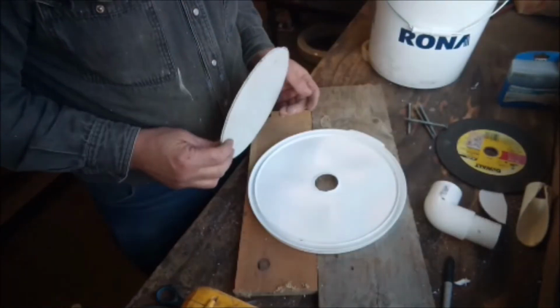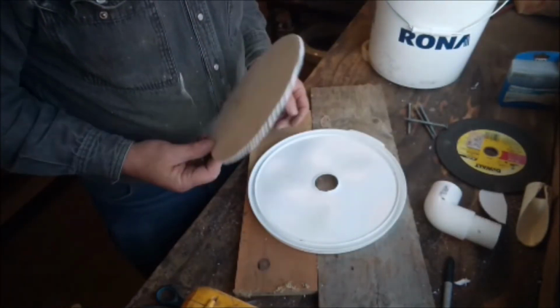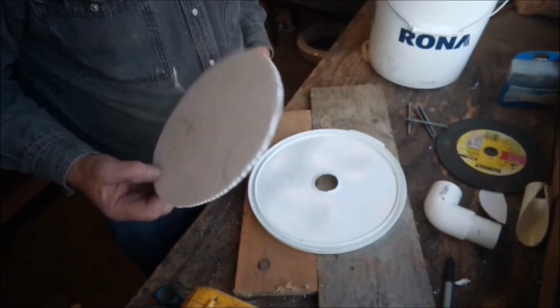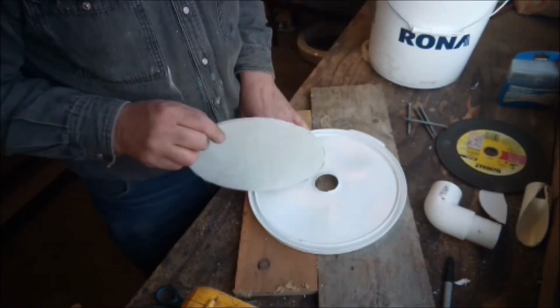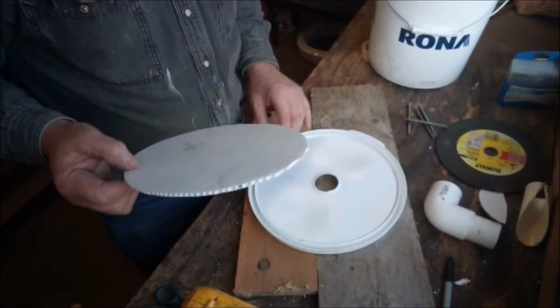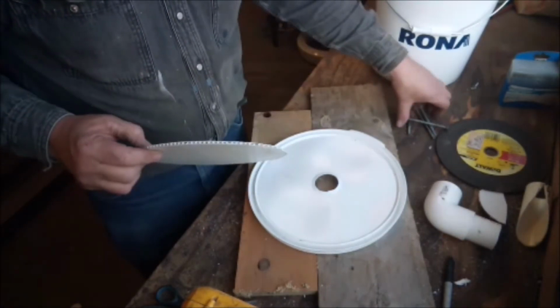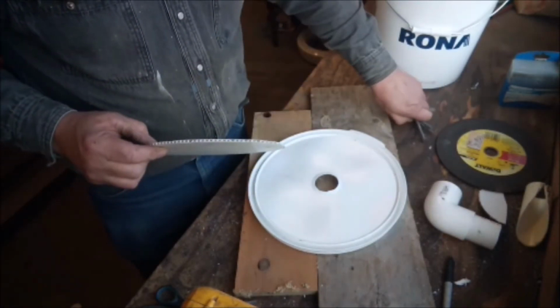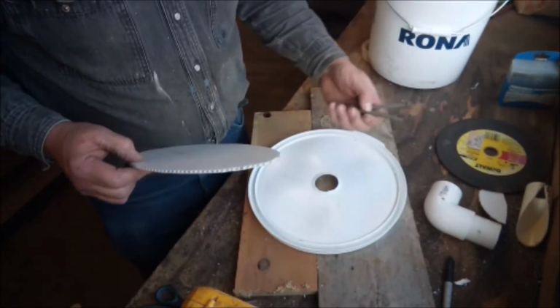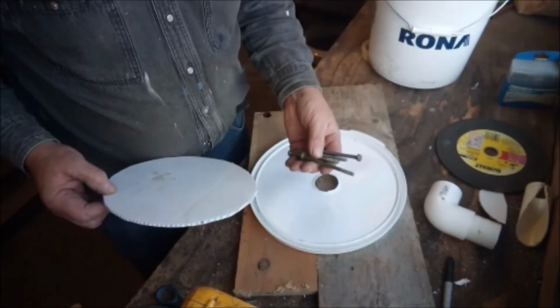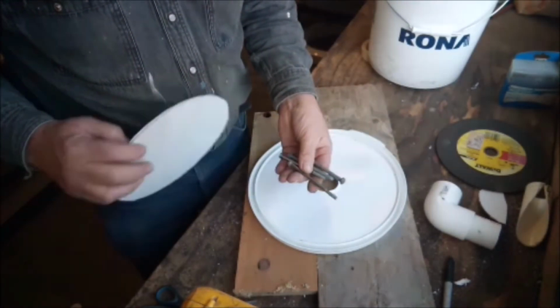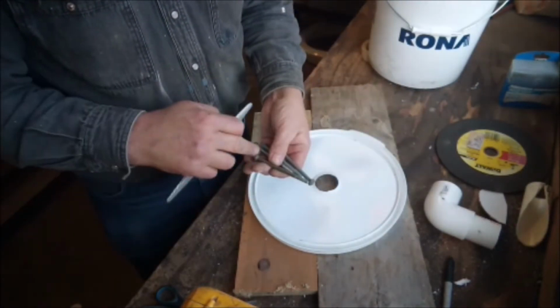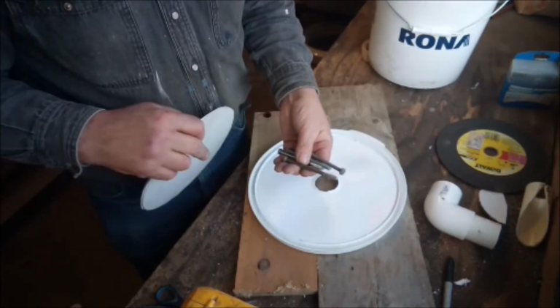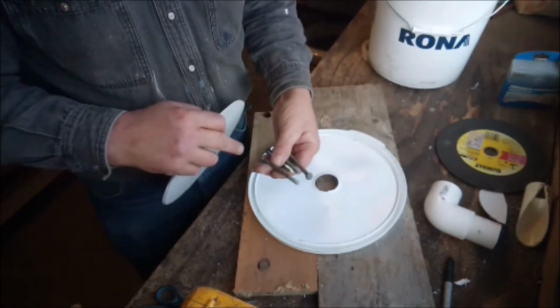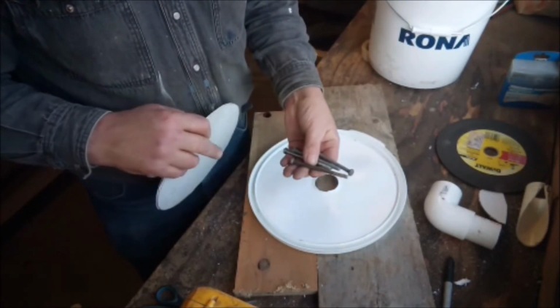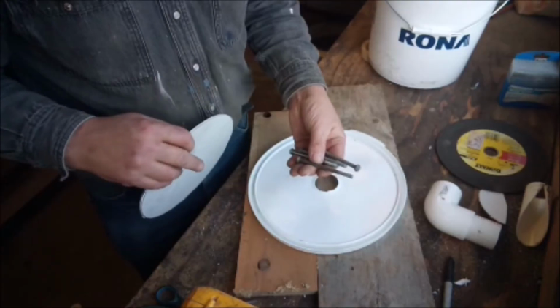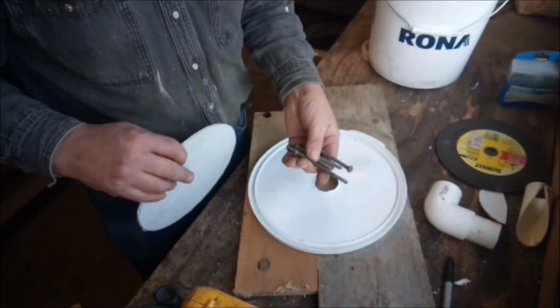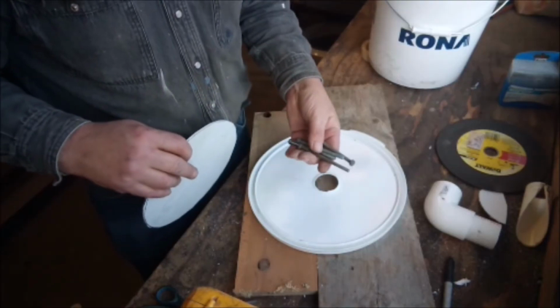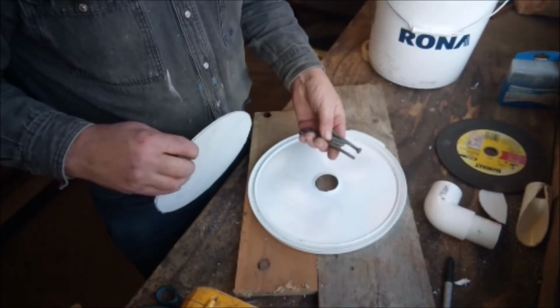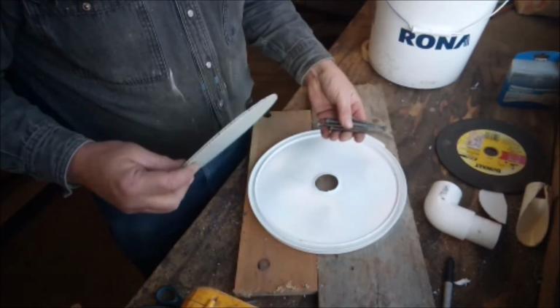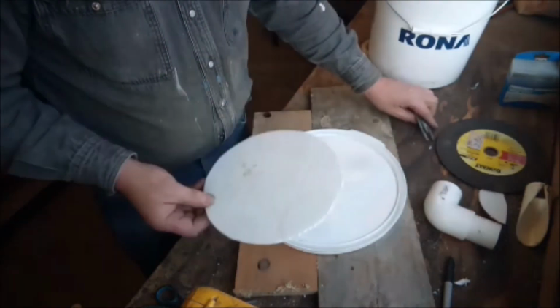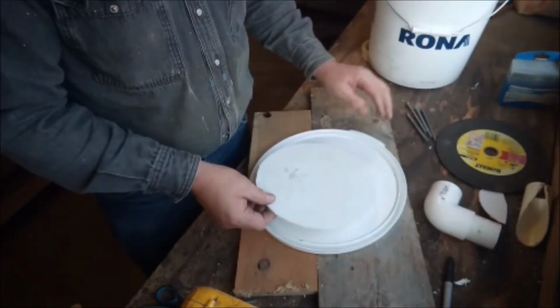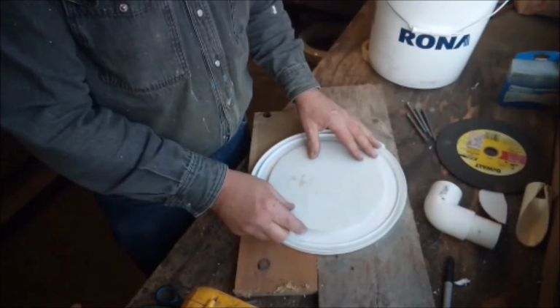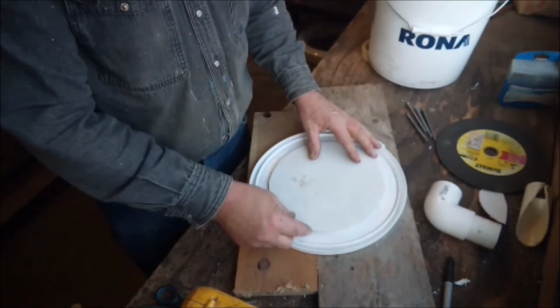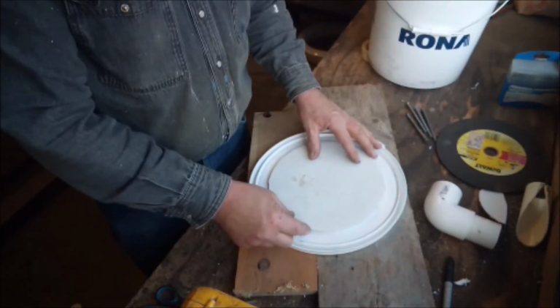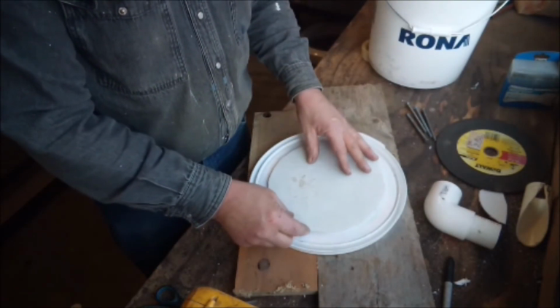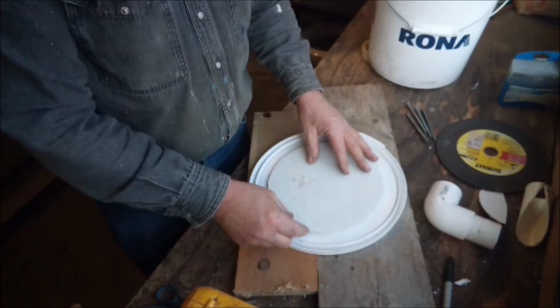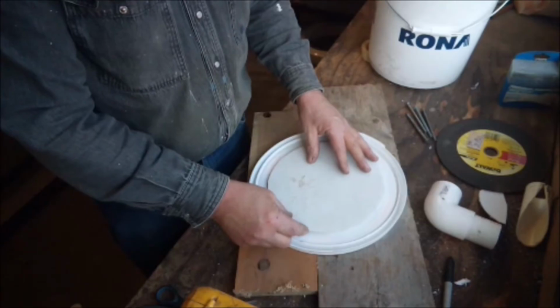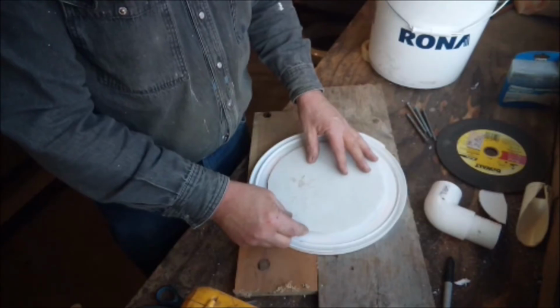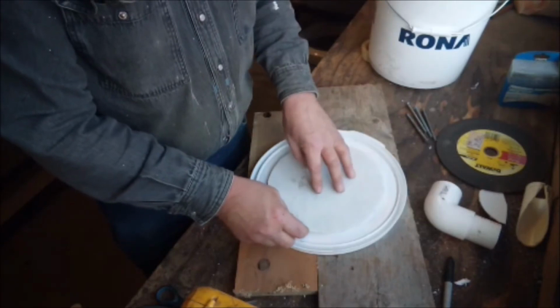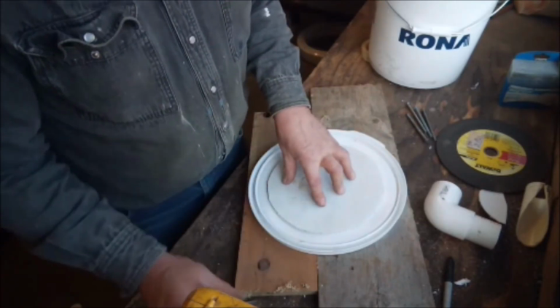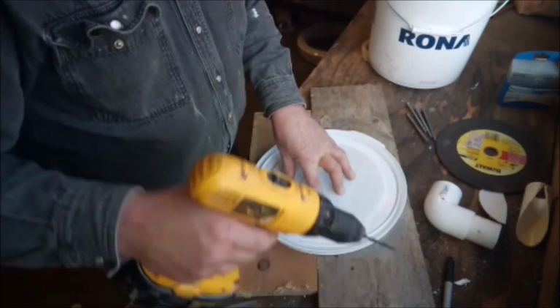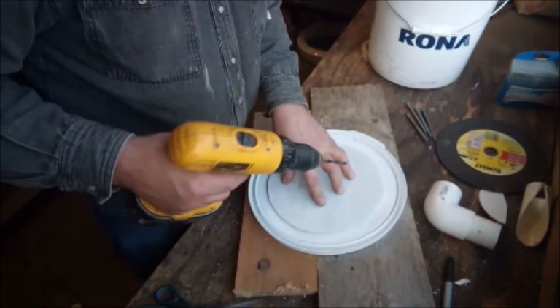To mount the baffle to the lid I'm just going to use quarter-inch bolts — quarter-inch by four-inch bolts. I lay this on and align and drill it, using a 7/32 bit which is slightly smaller than the quarter-inch bolt so they'll fit nice and tight.